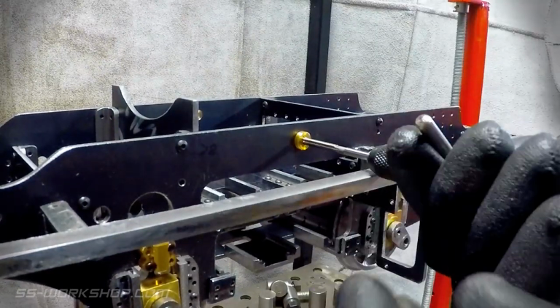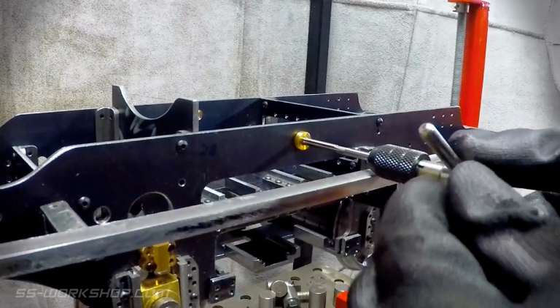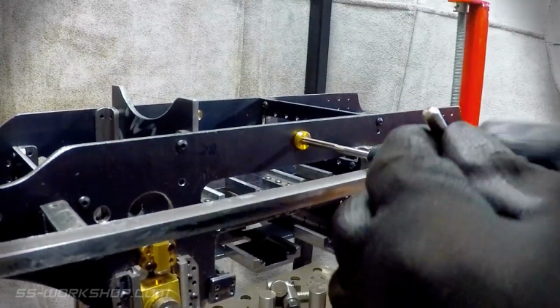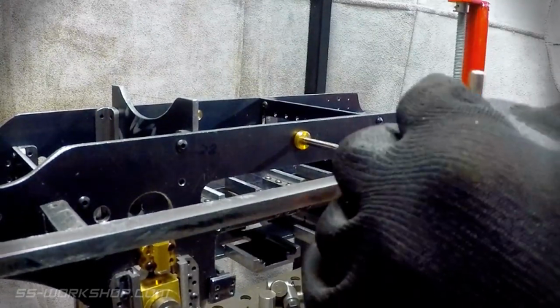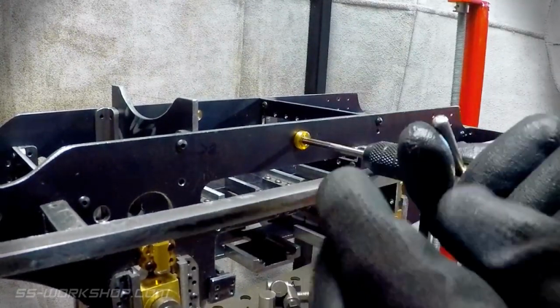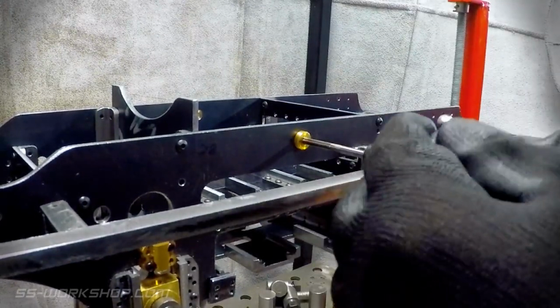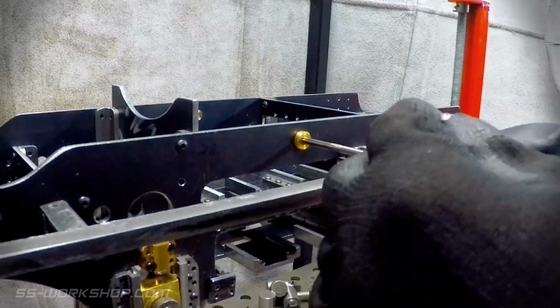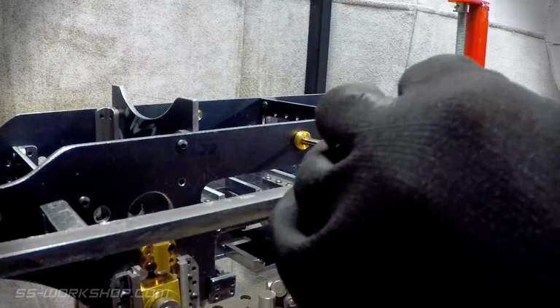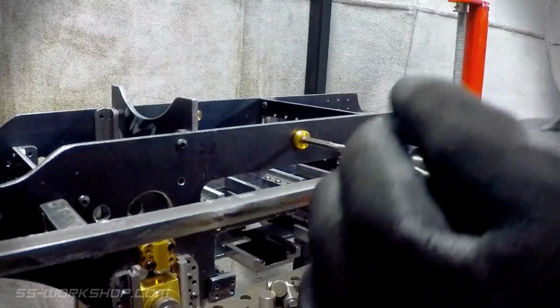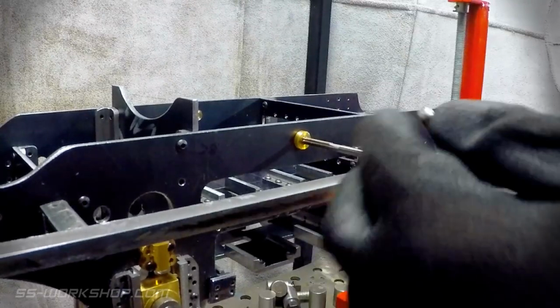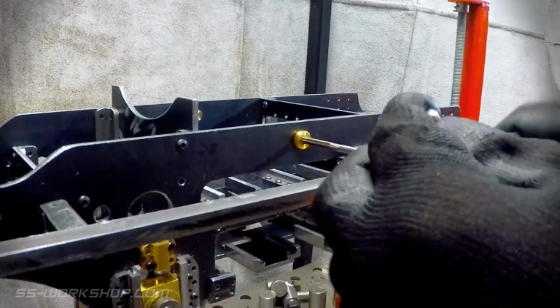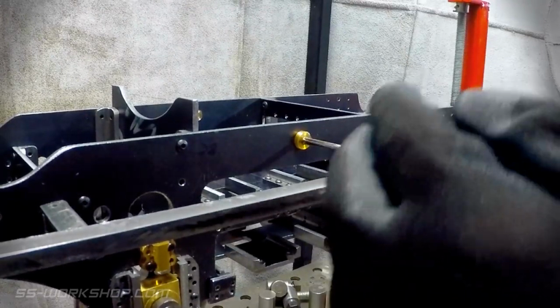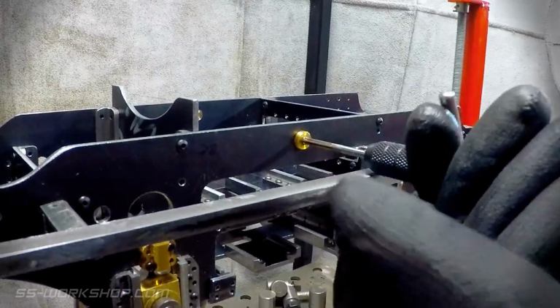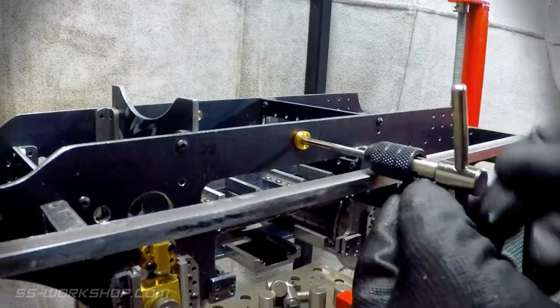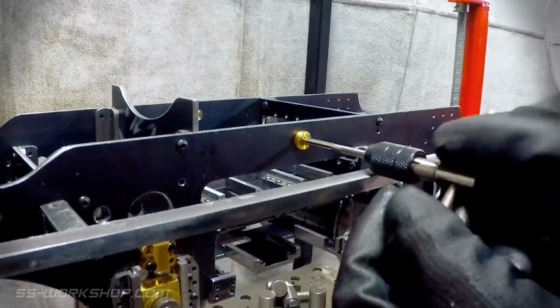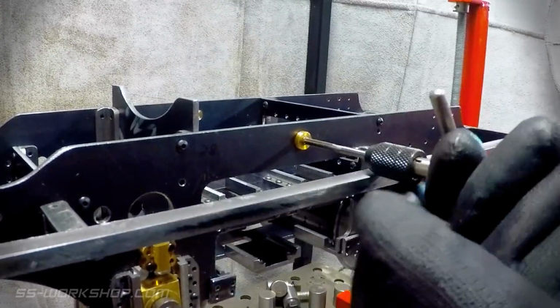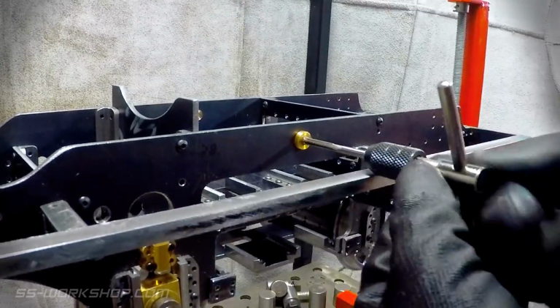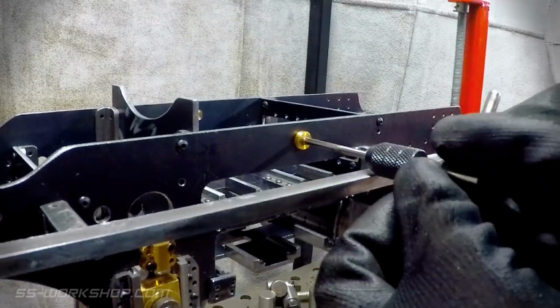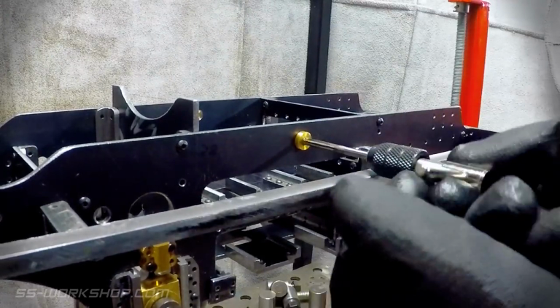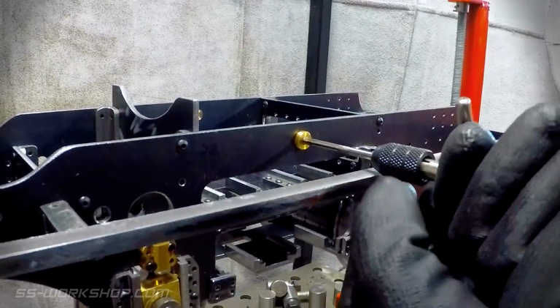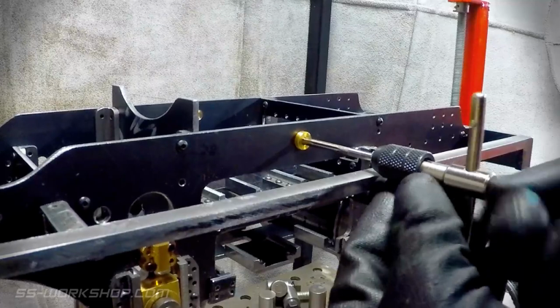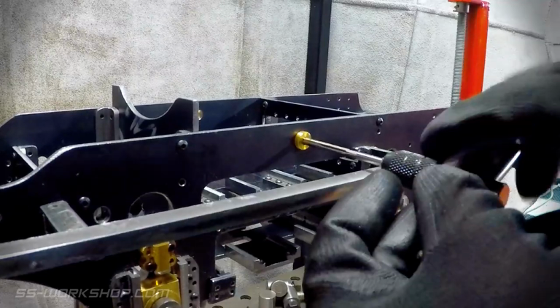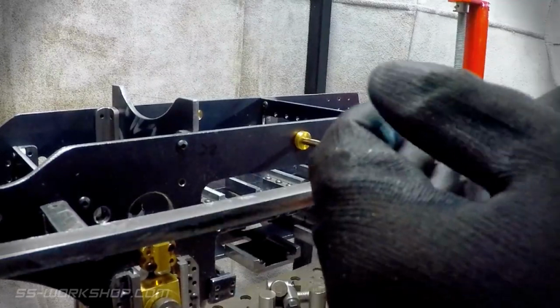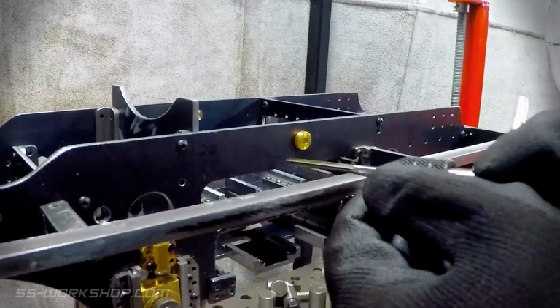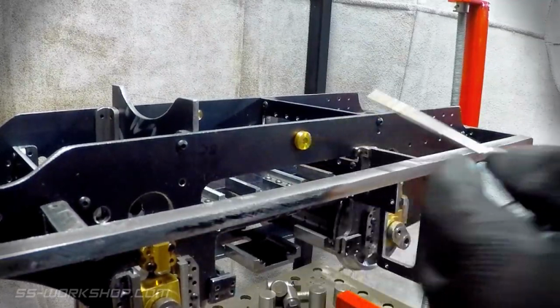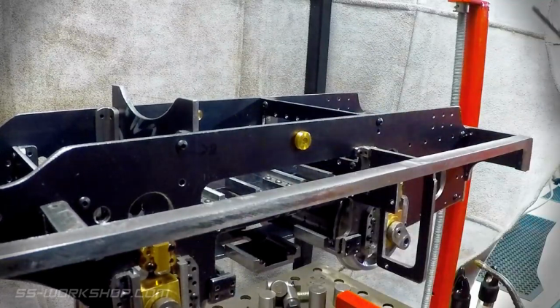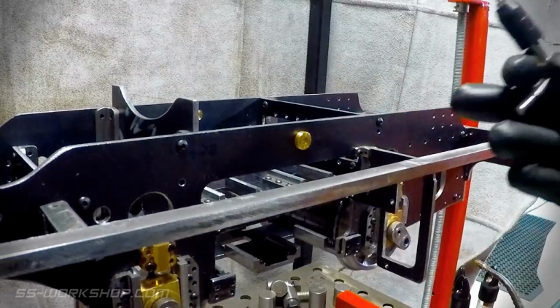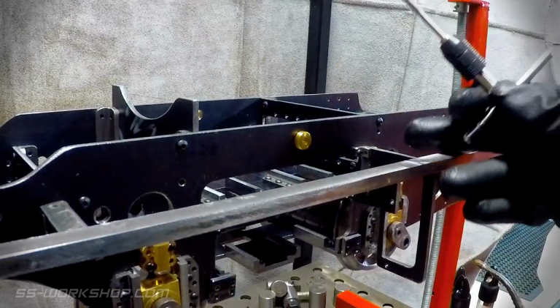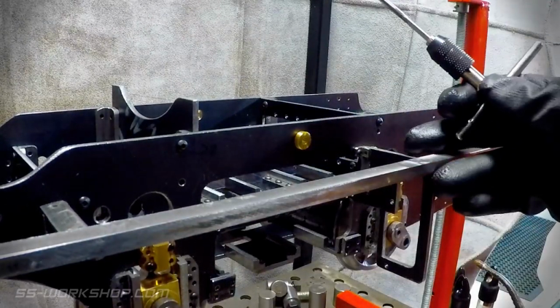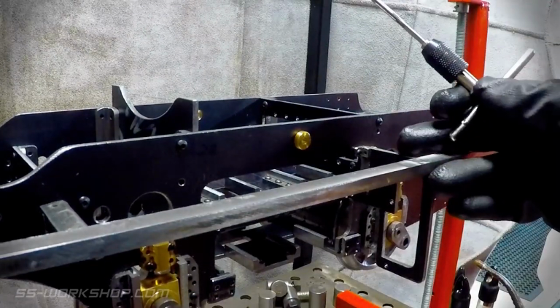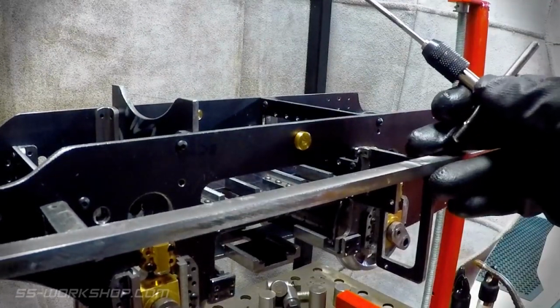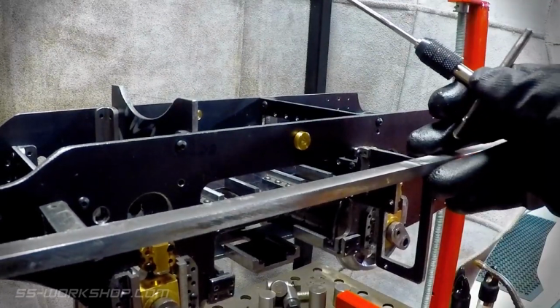The hand reamer is used well lubricated and only turned in a clockwise direction. Once one side is done, I flip over the frame and do the other side.